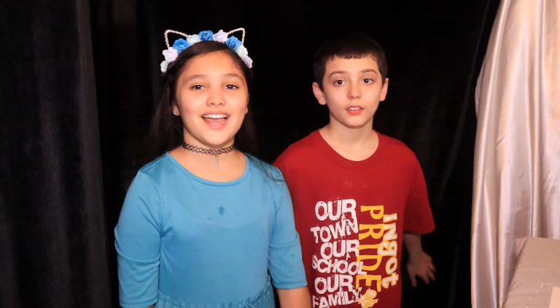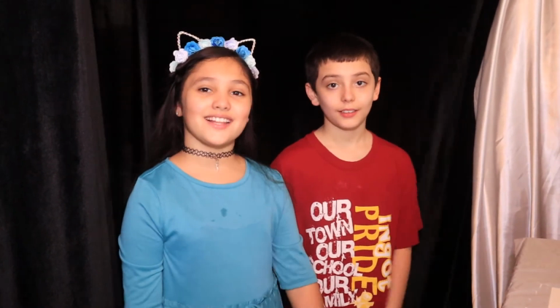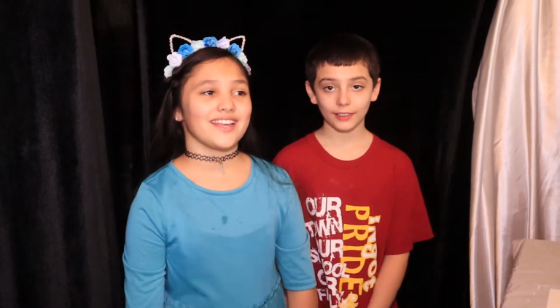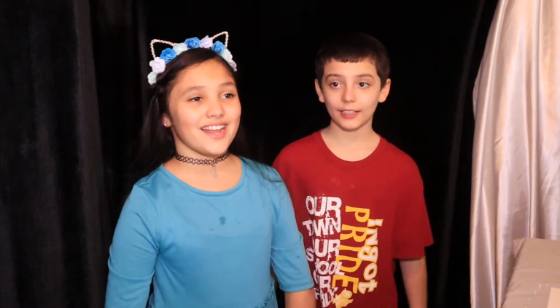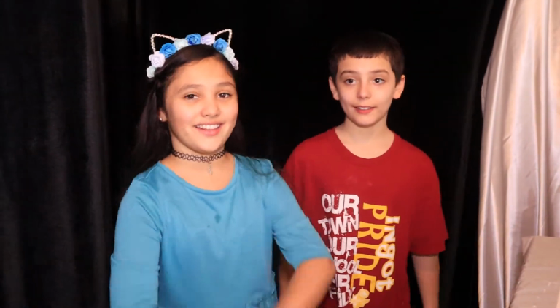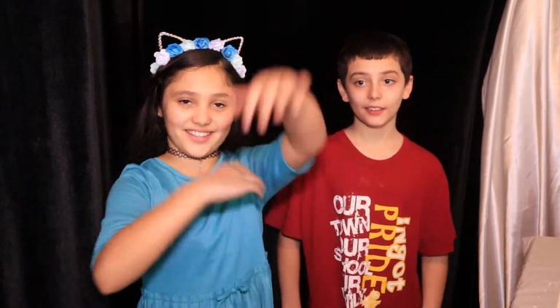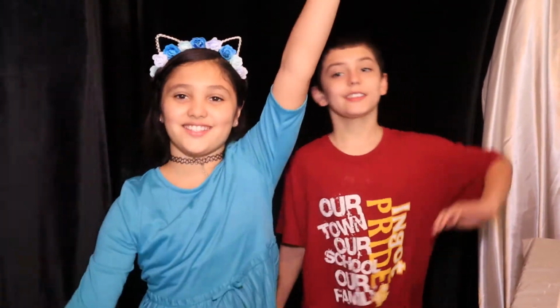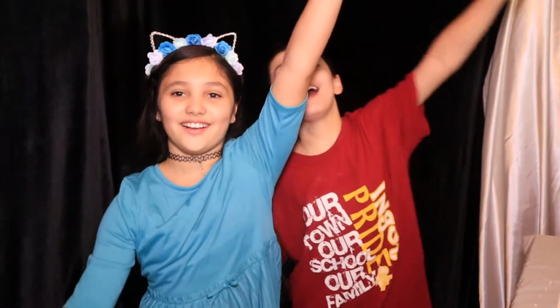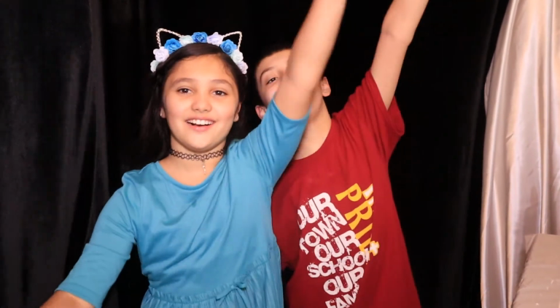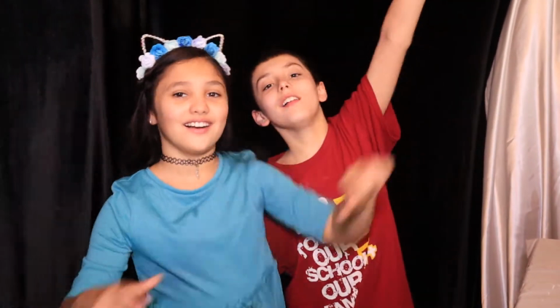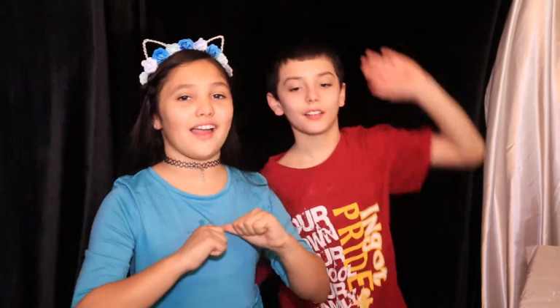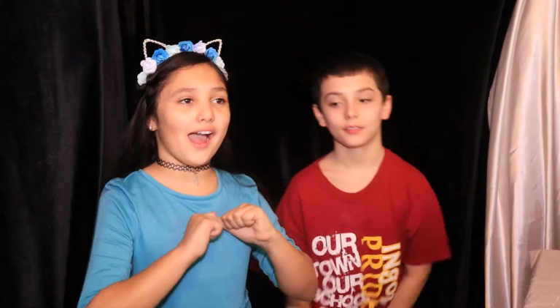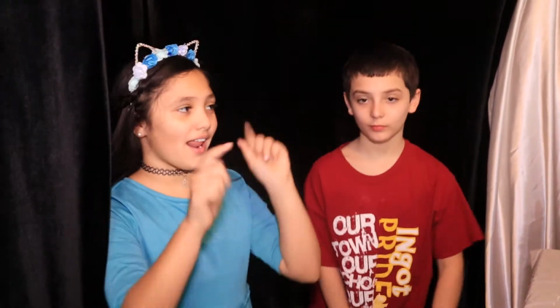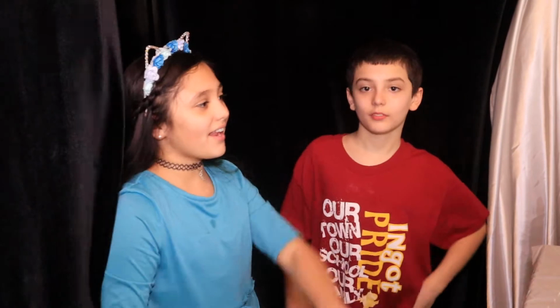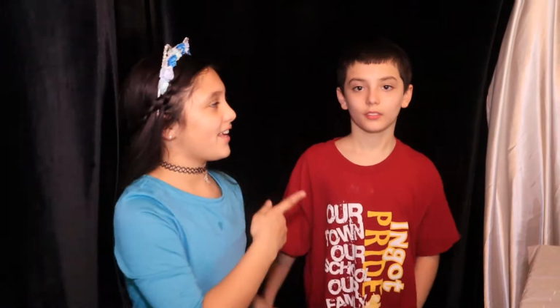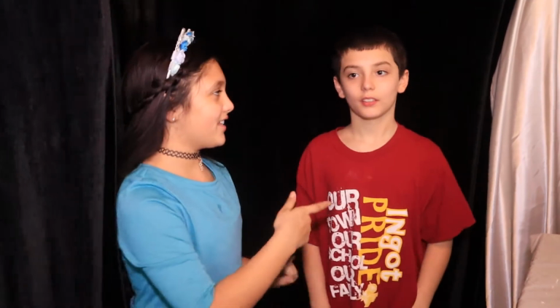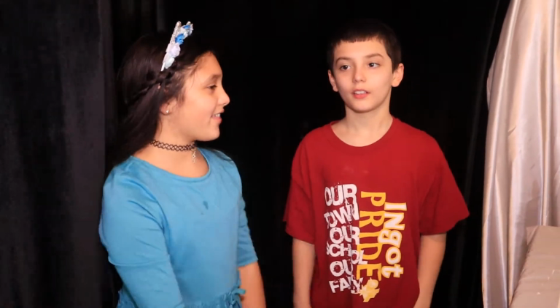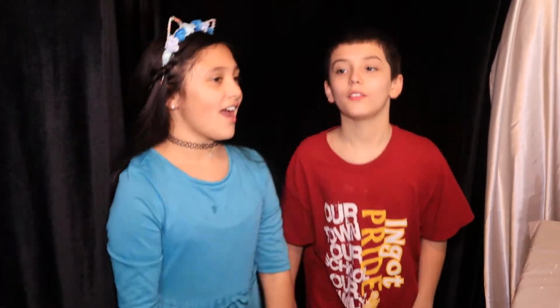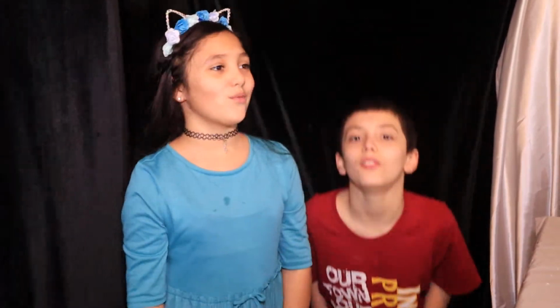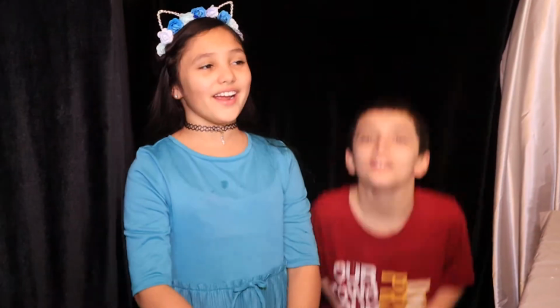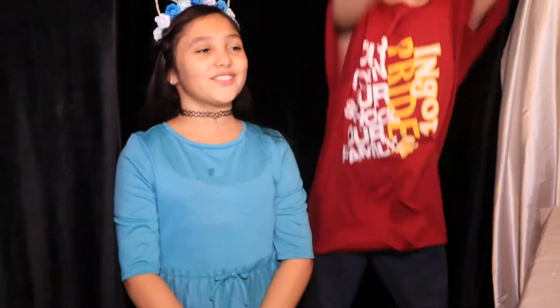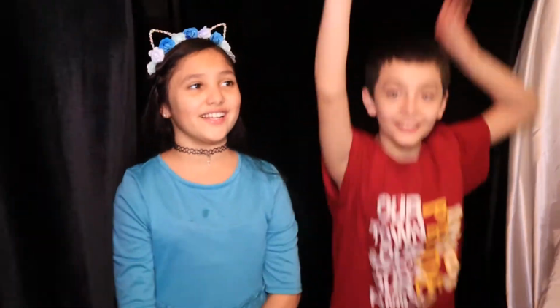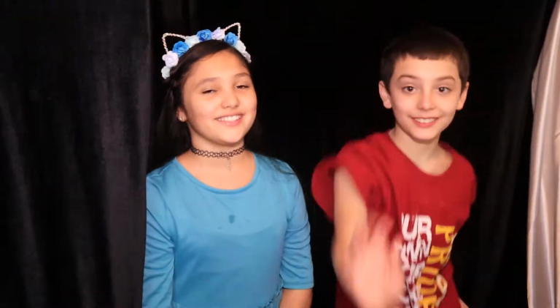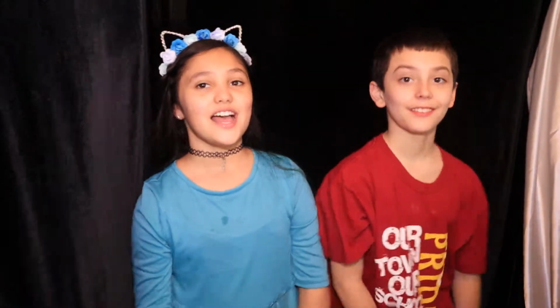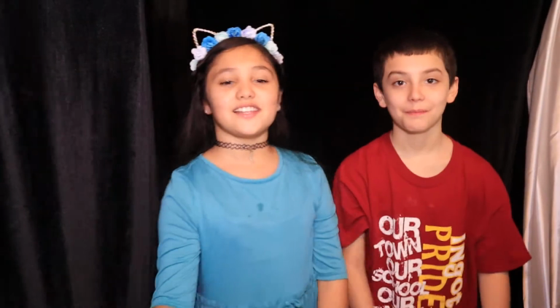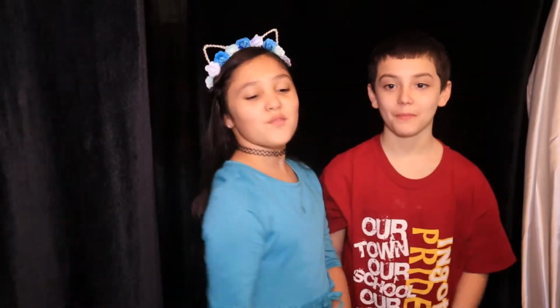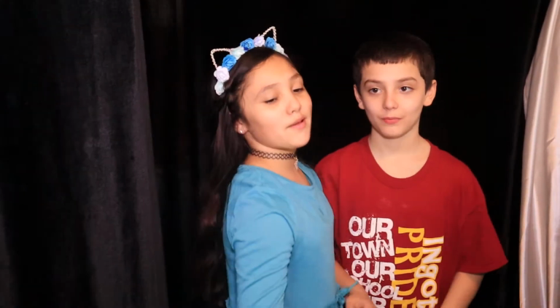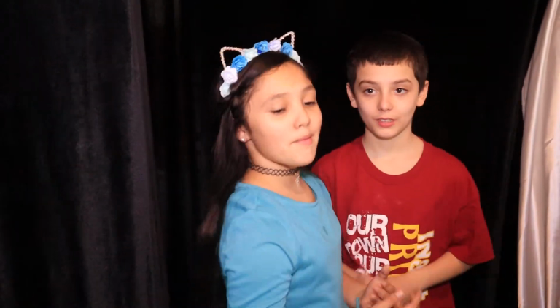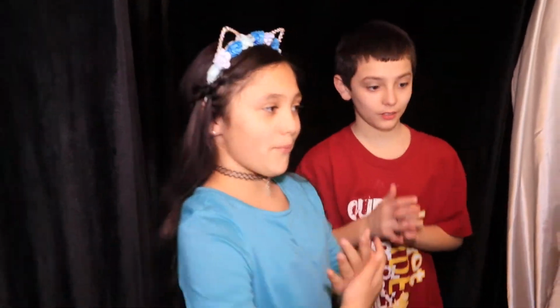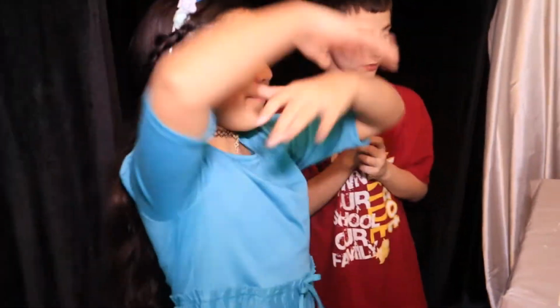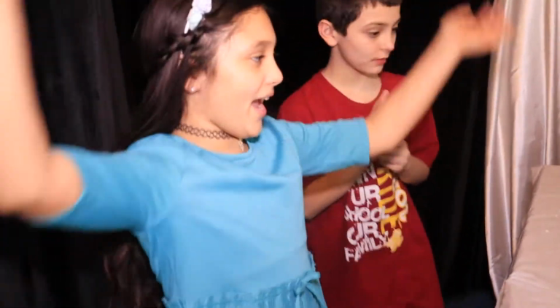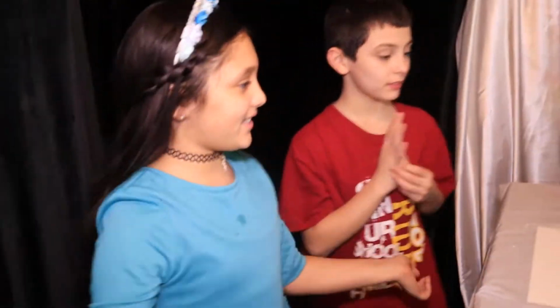Natalie and Nathan Show! Hi! I'm Natalie and he's Nathan and we're twins! Today we're going to be painting!